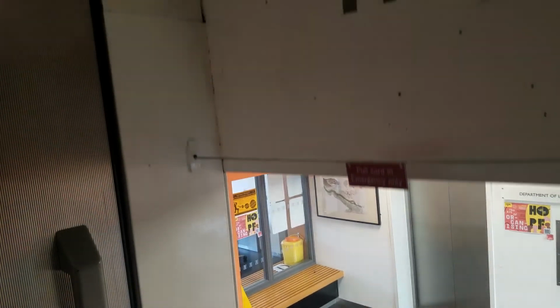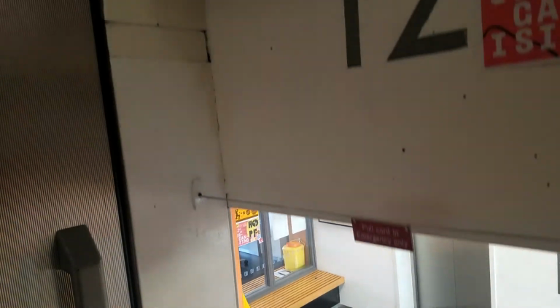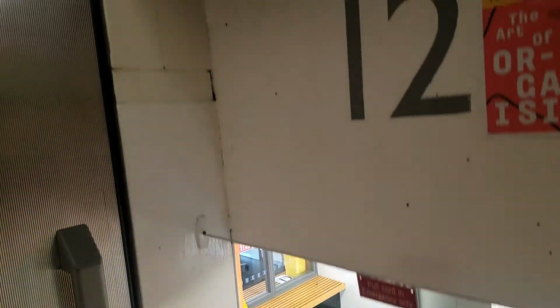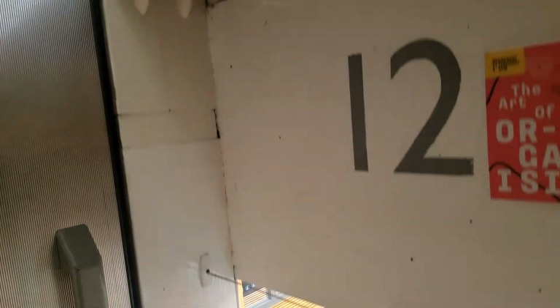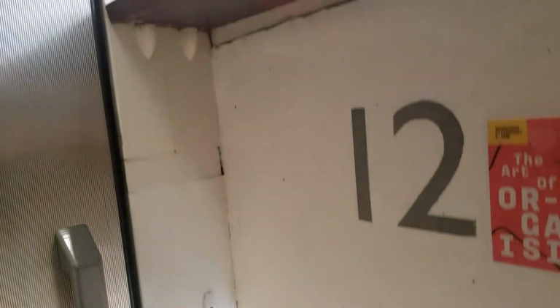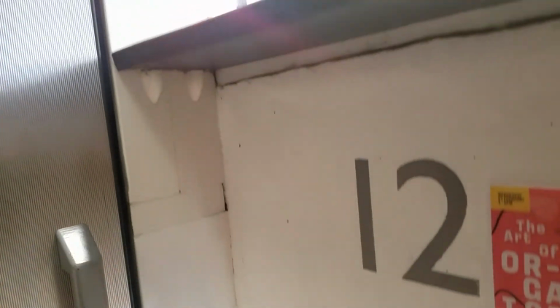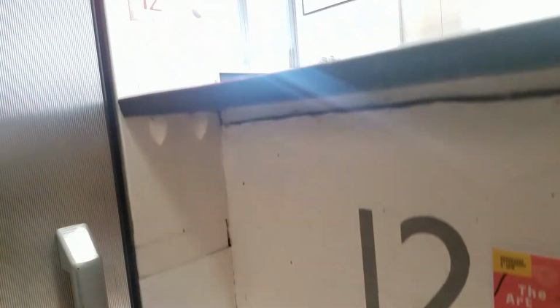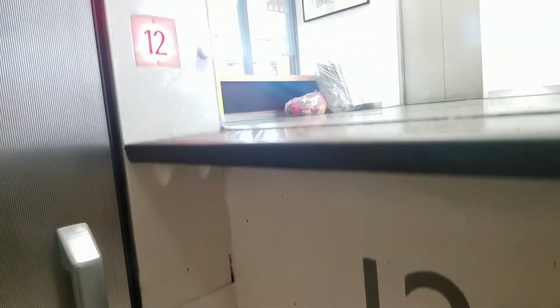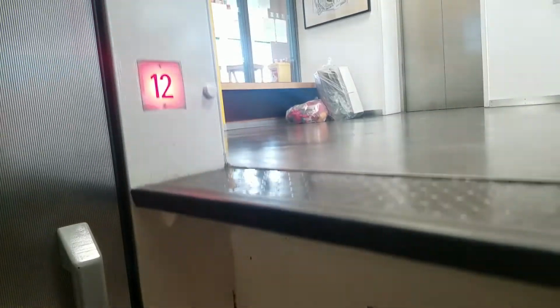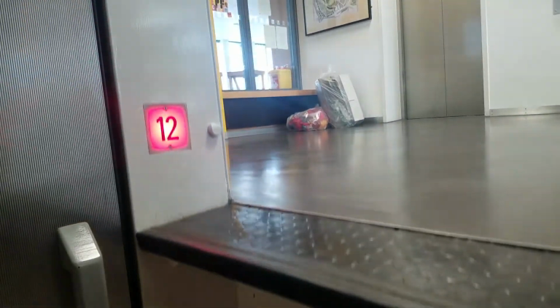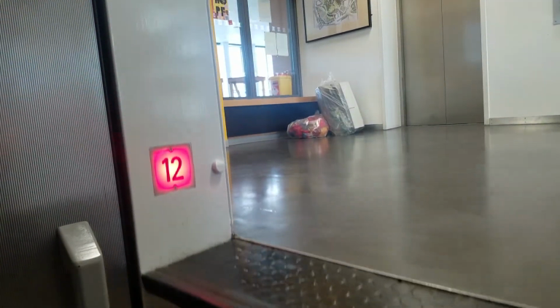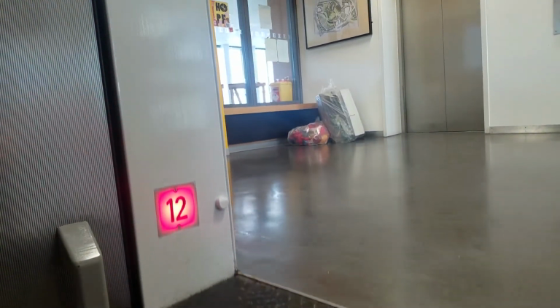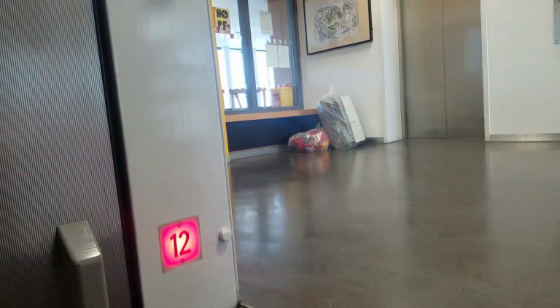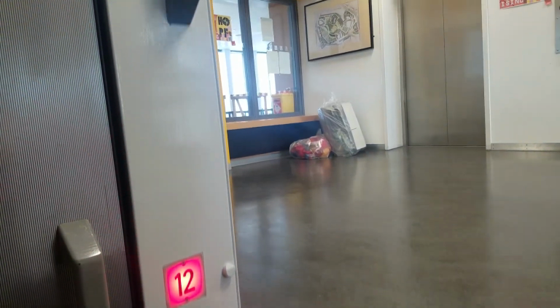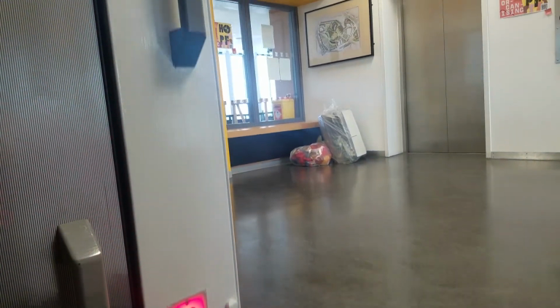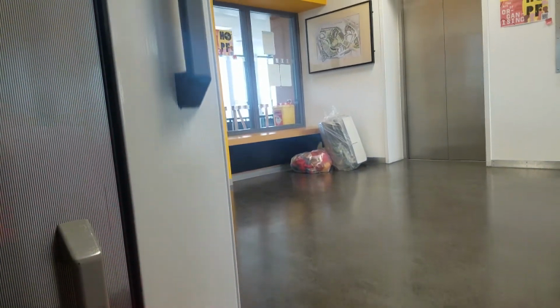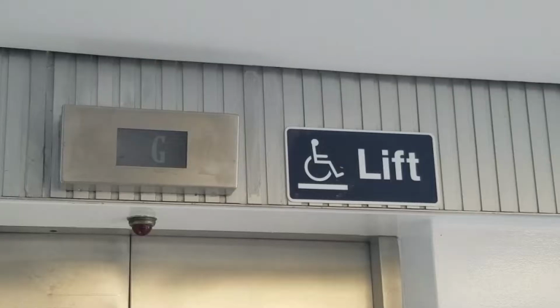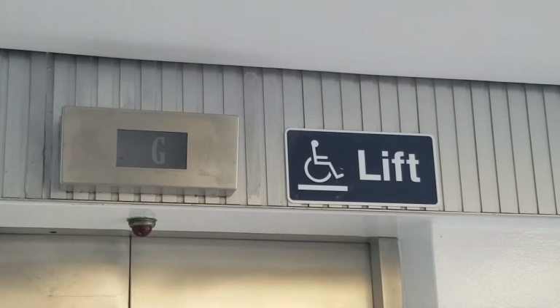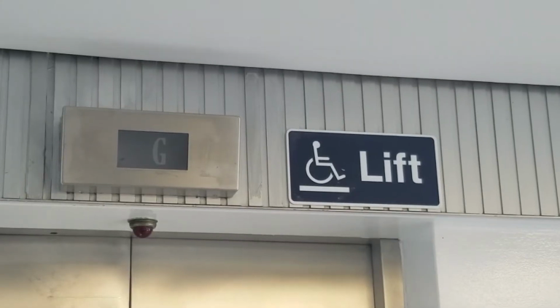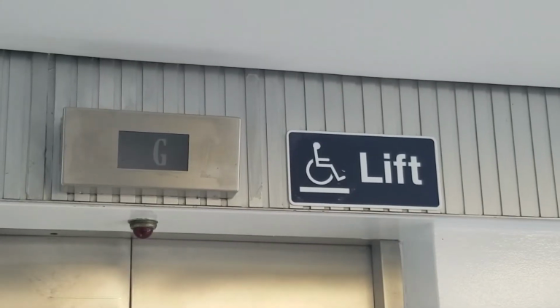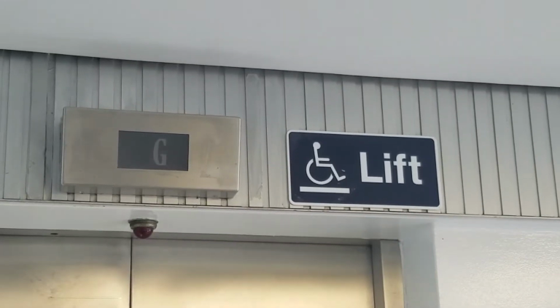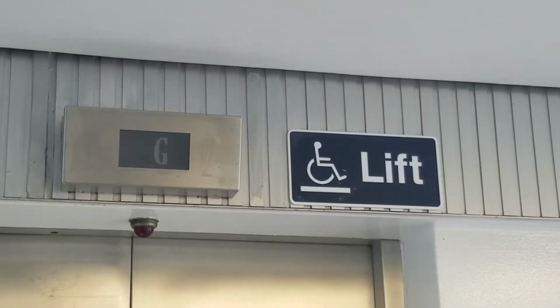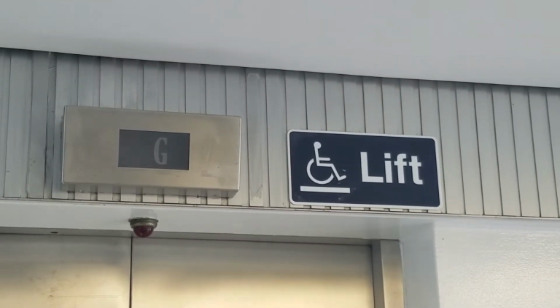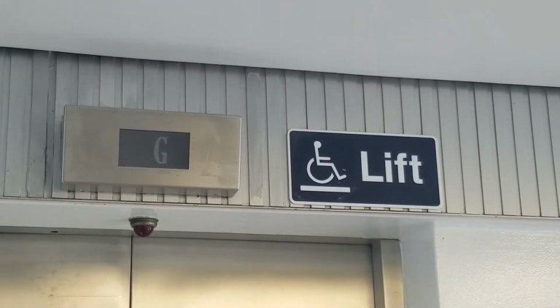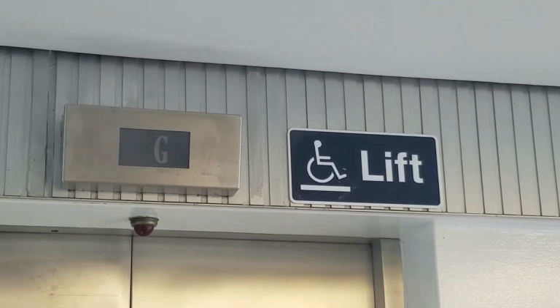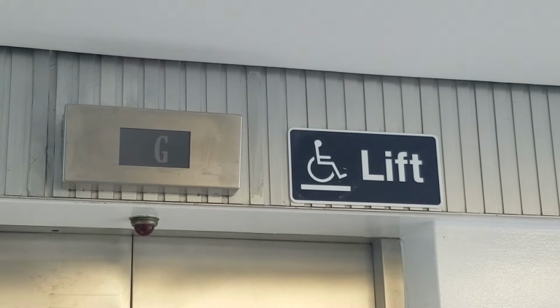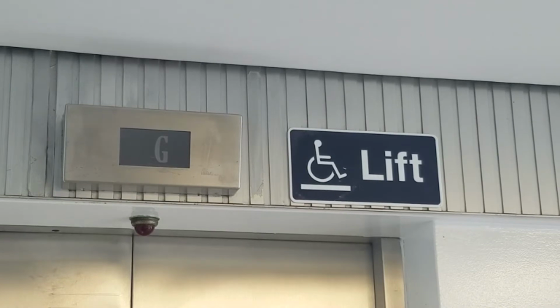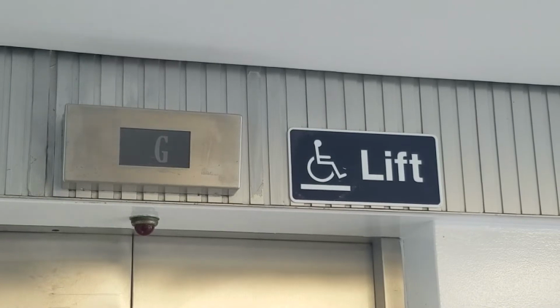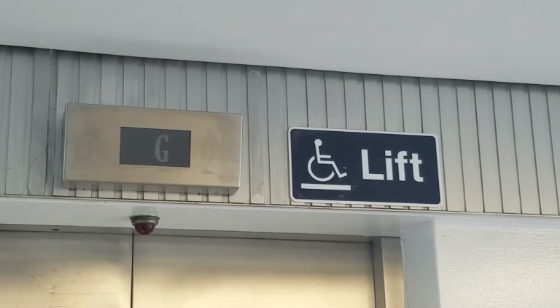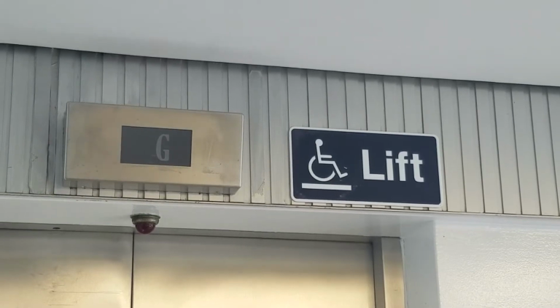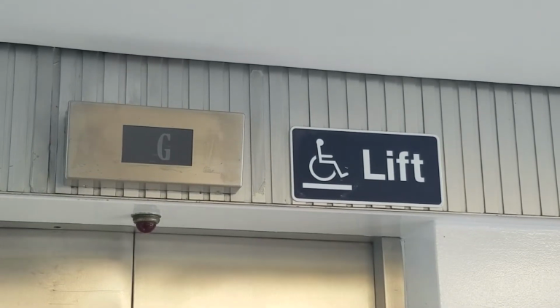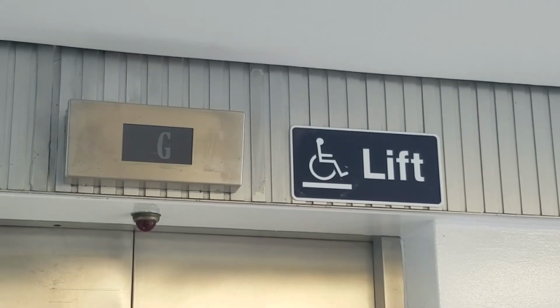The continuous motion, however, means this design of lift isn't suitable for those in wheelchairs or with limited mobility, and for the movement of large or heavy objects.